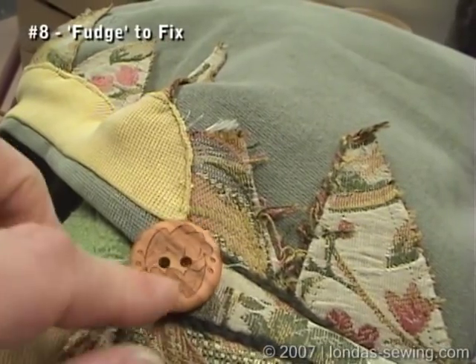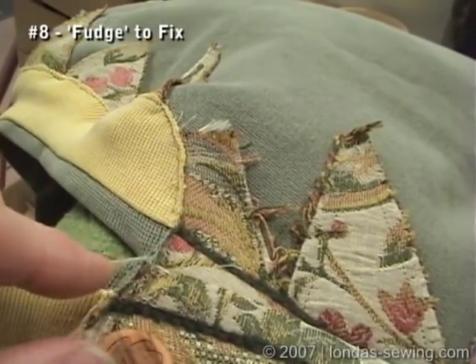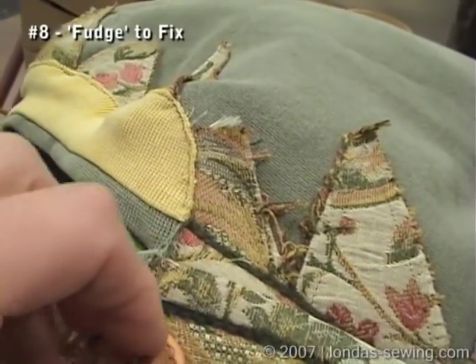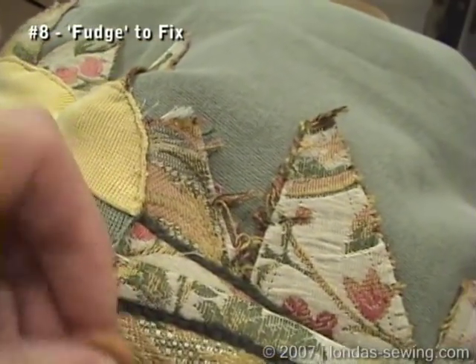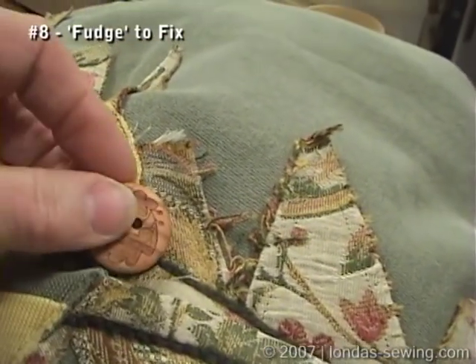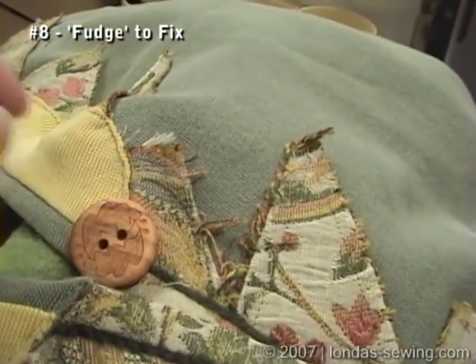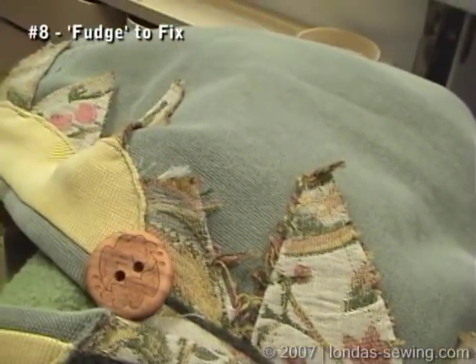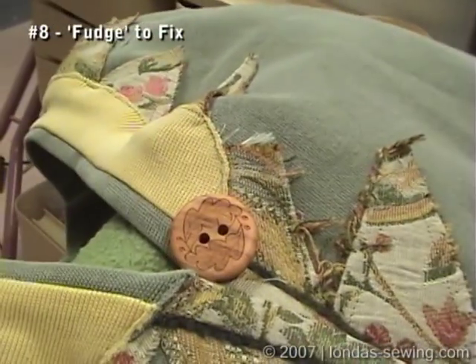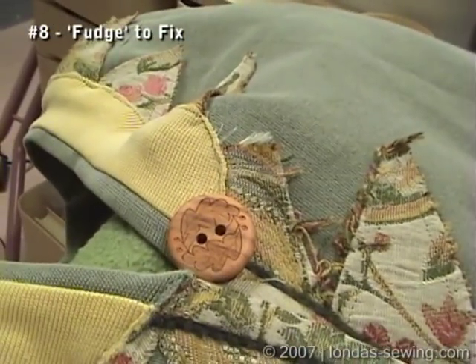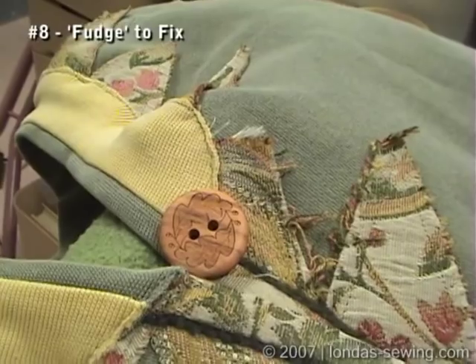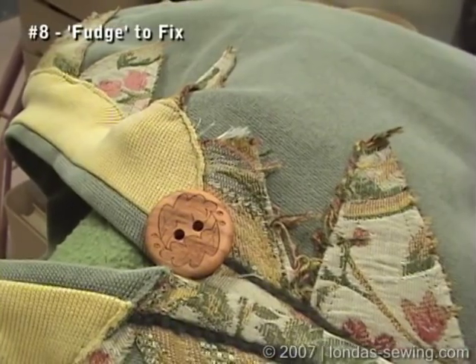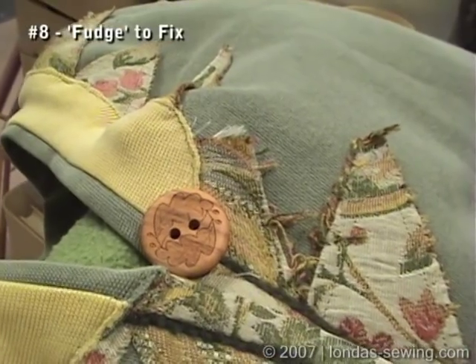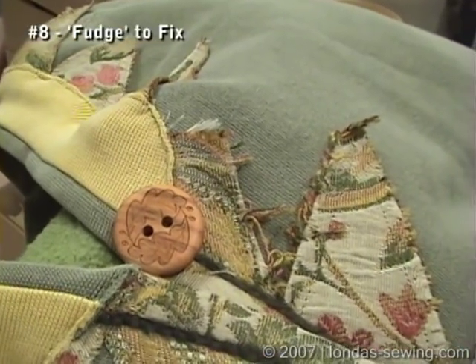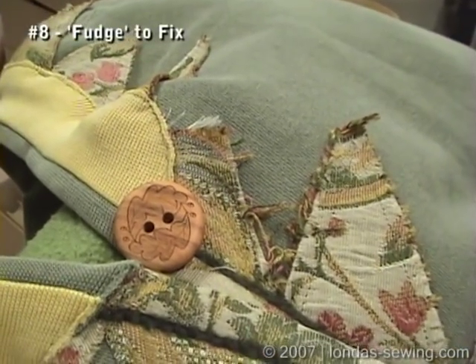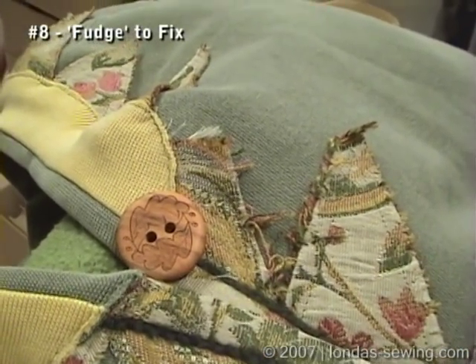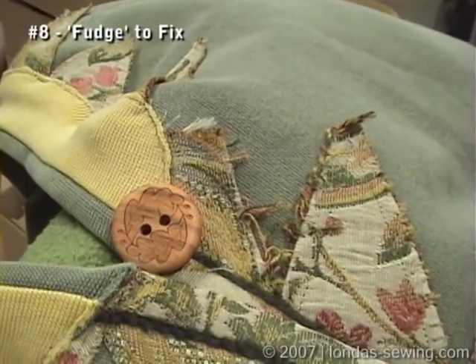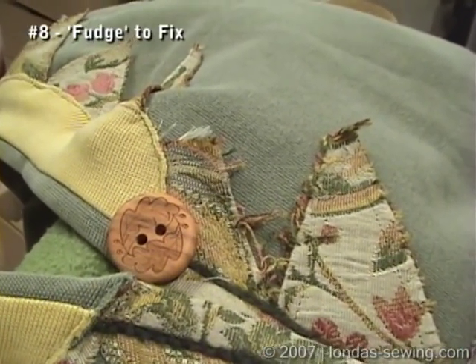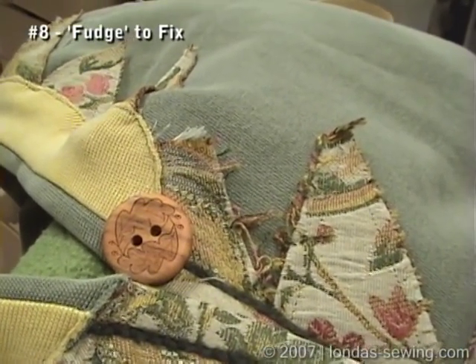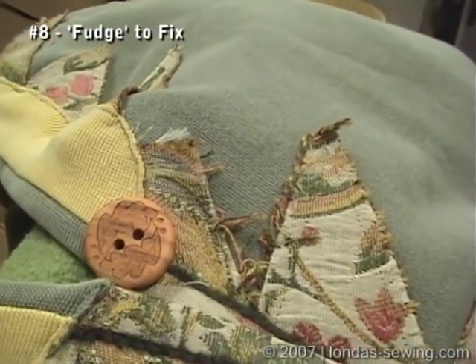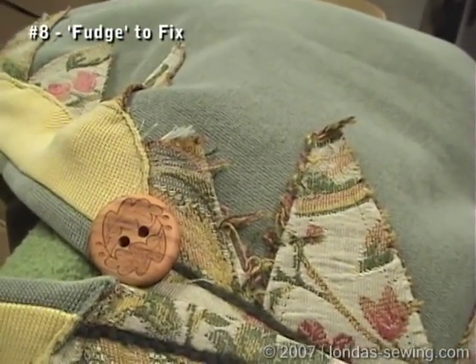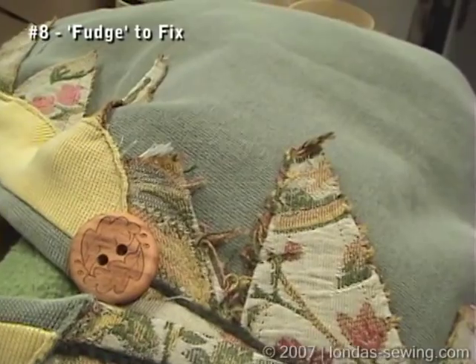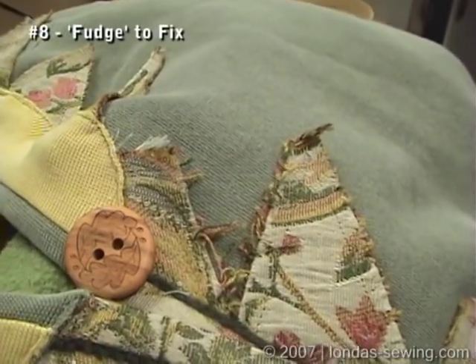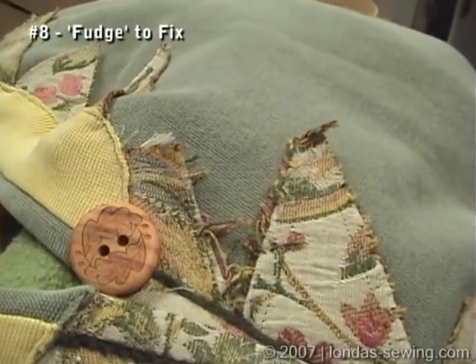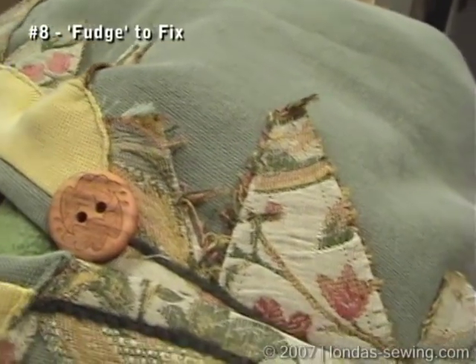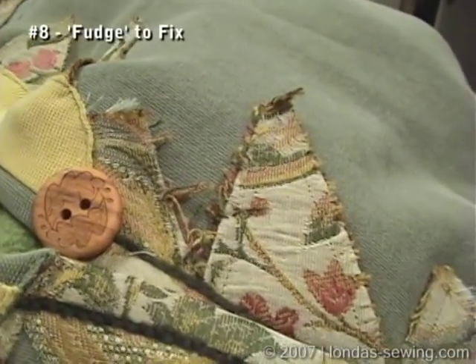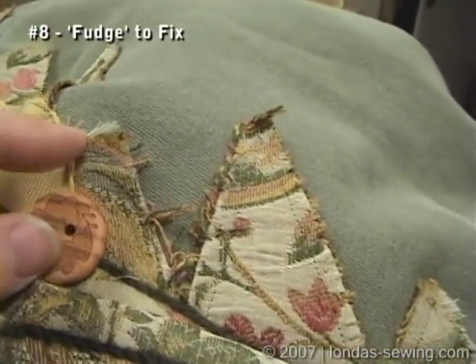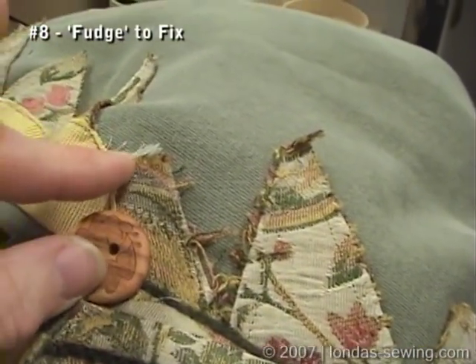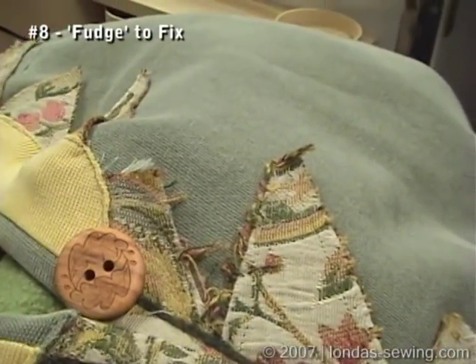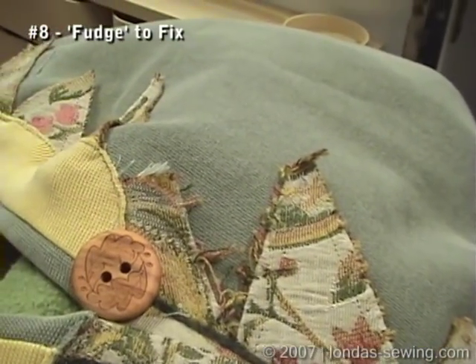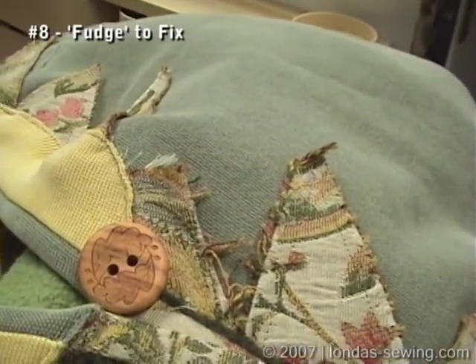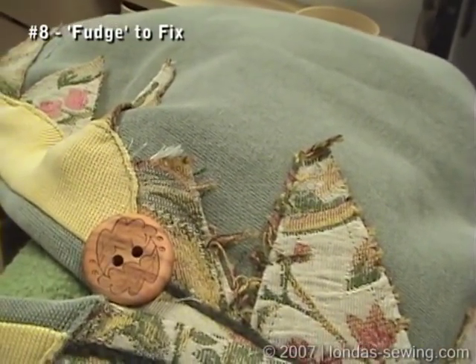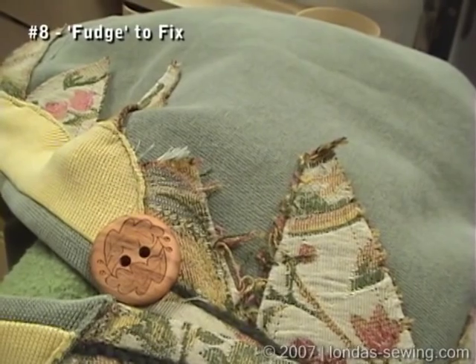You see how you can fudge? I like it that way. I like to have control. I know some of you would just have to undo it and fix it — fine, go right ahead. But for me, the button's going to cover it up, and it'll be fine.